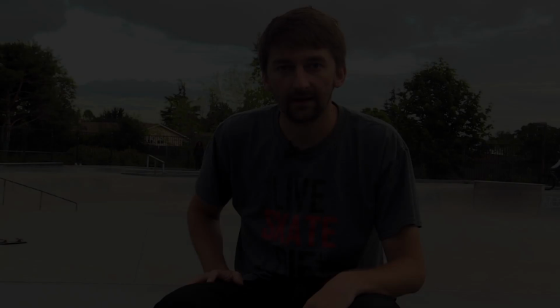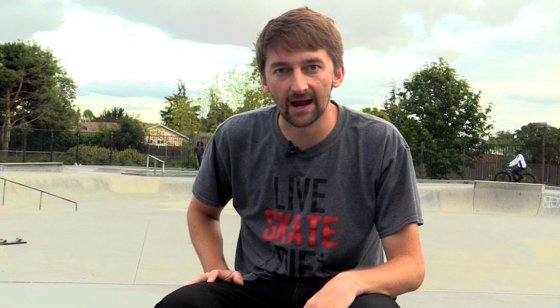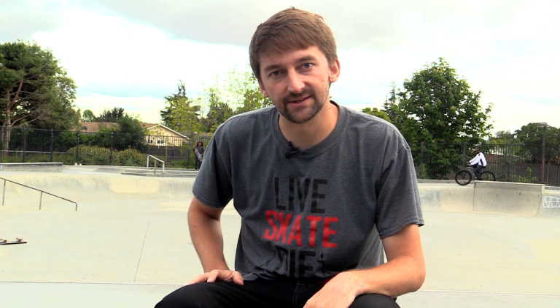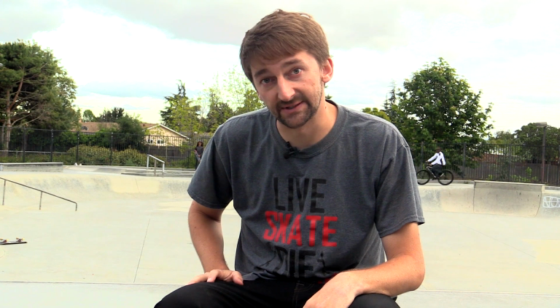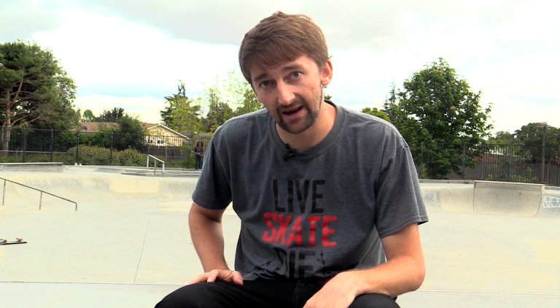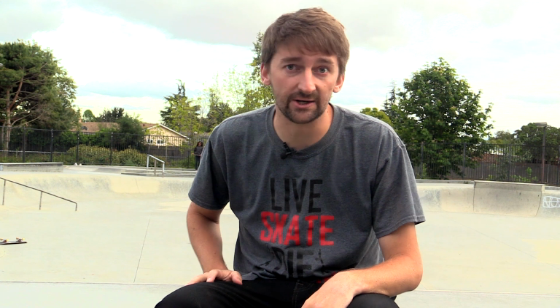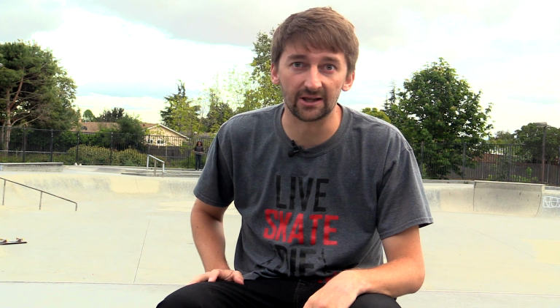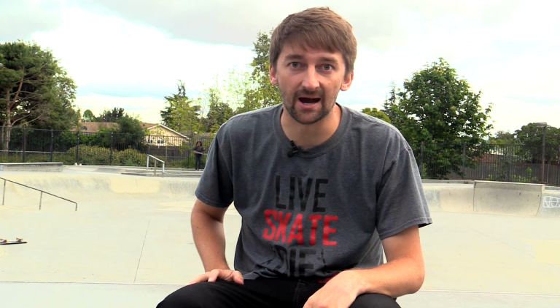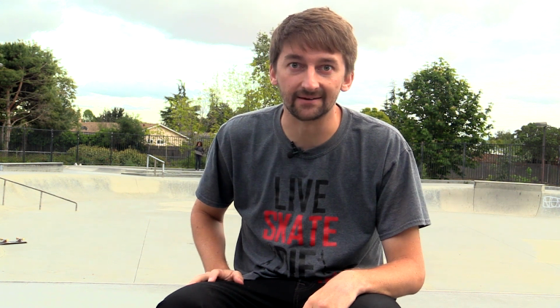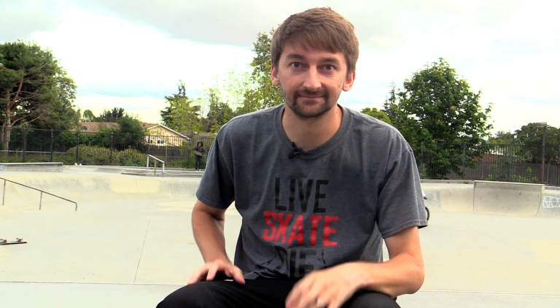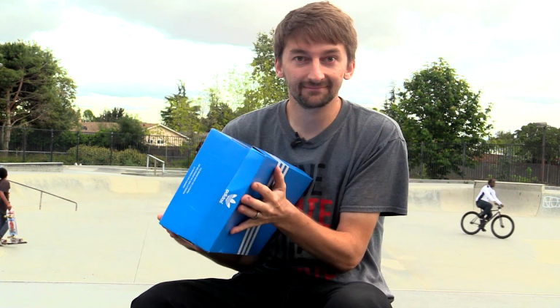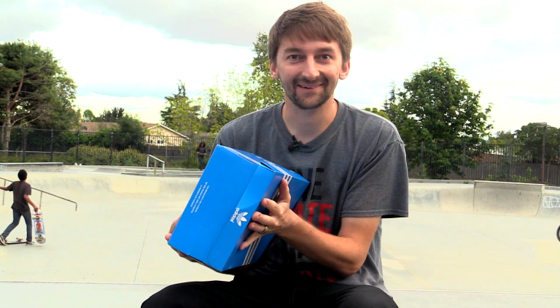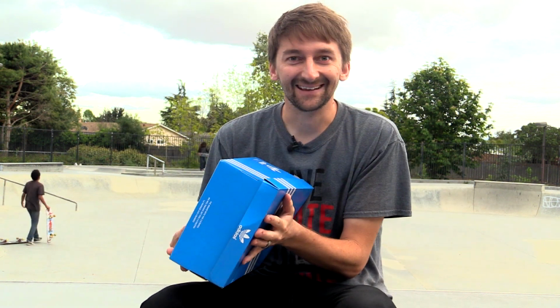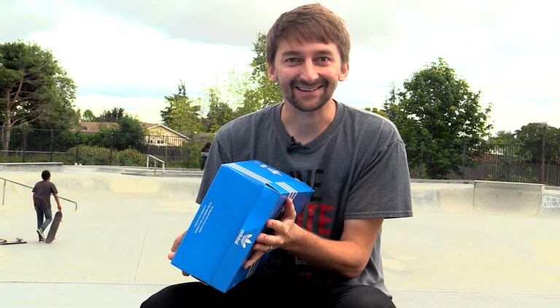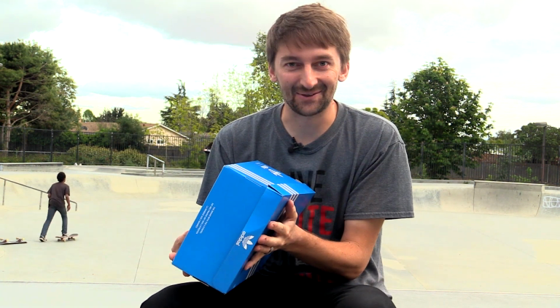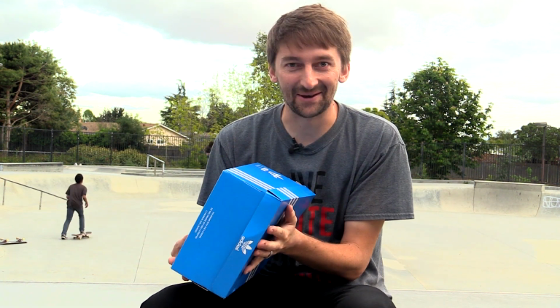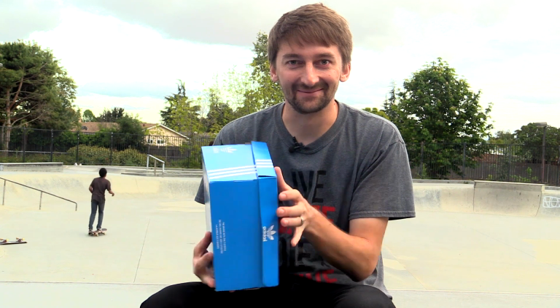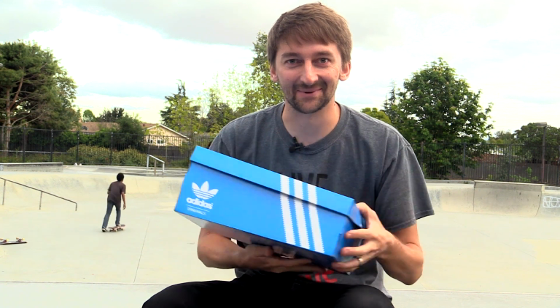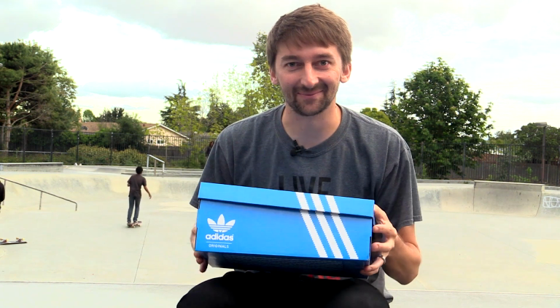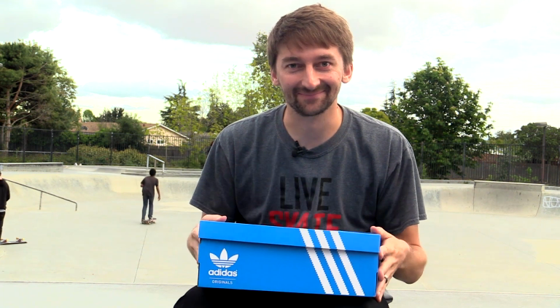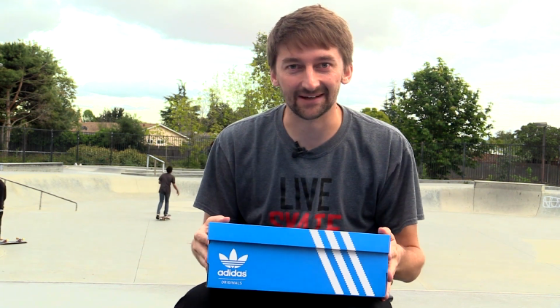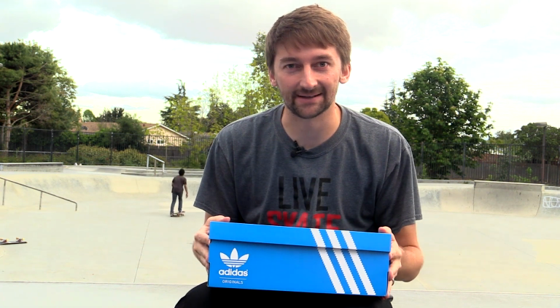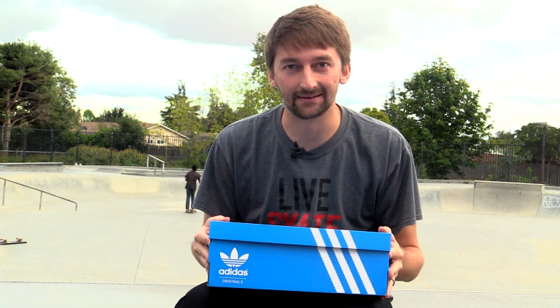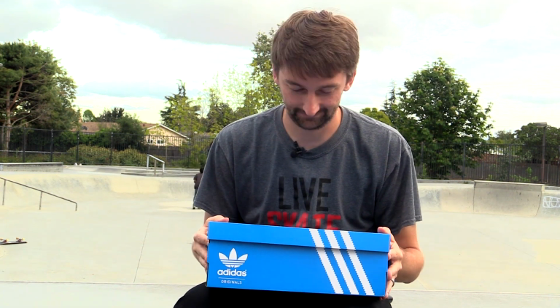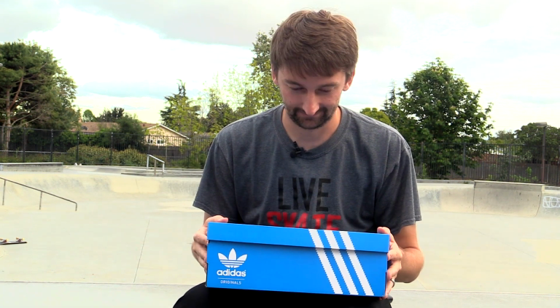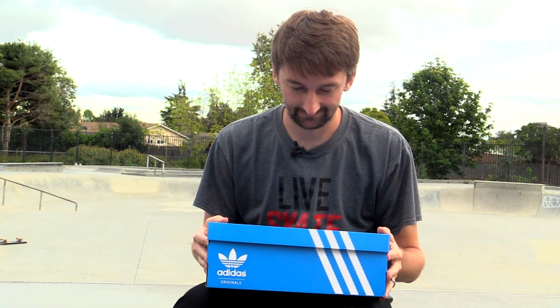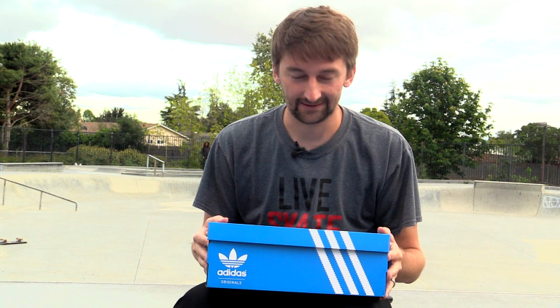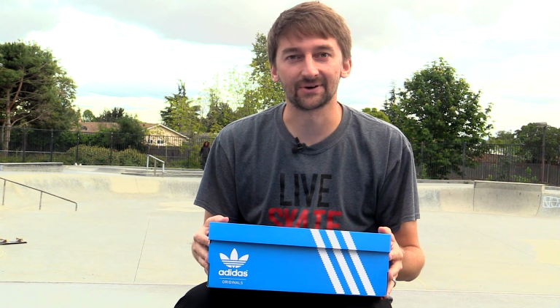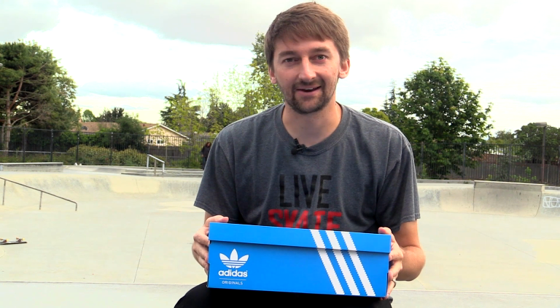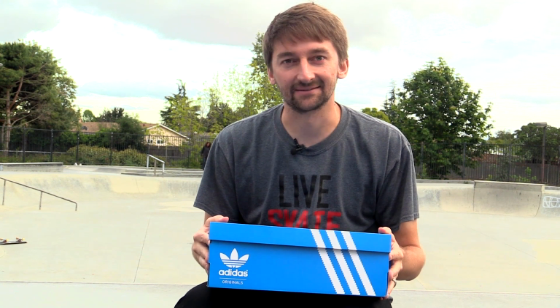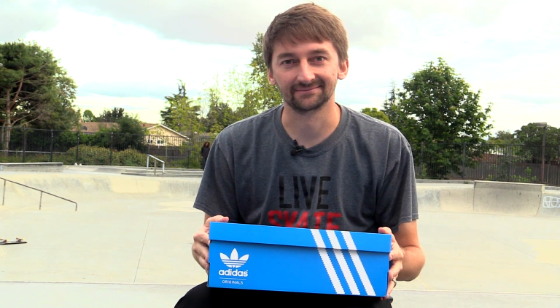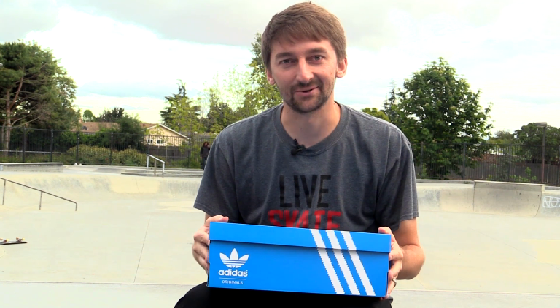Hey guys, so today we're gonna do a little unboxing. Lance do that really hard, almost killed me. Guess what we got today? That's right, you guessed it. Shoes.